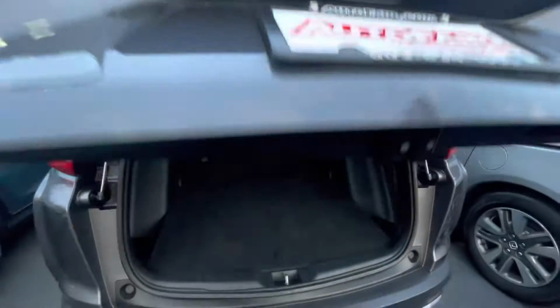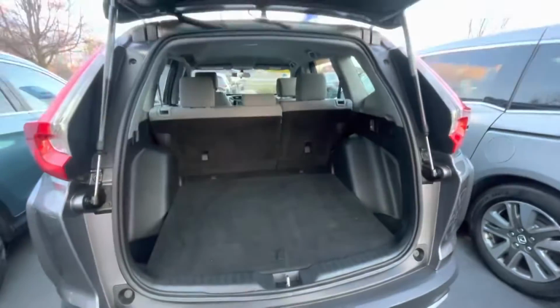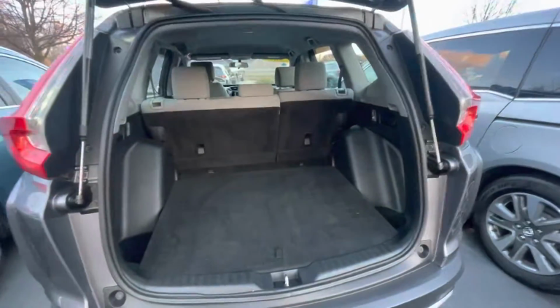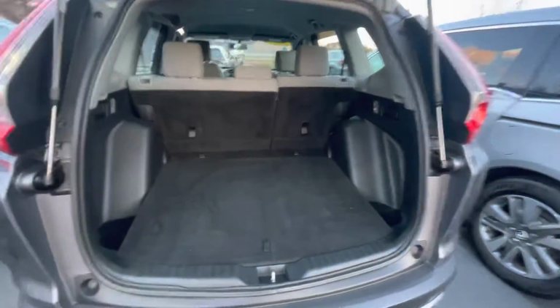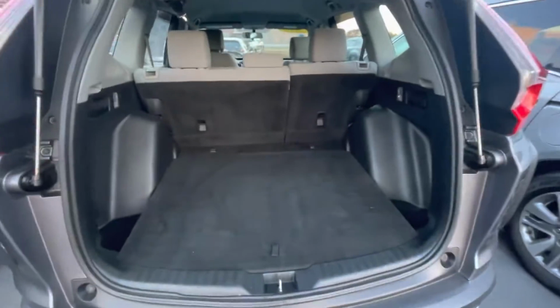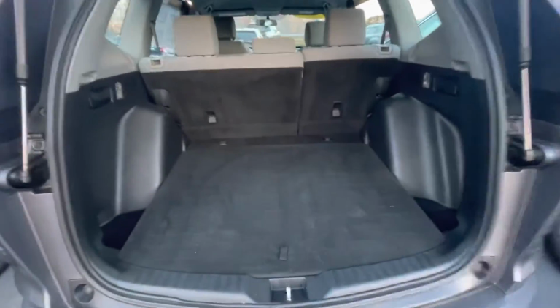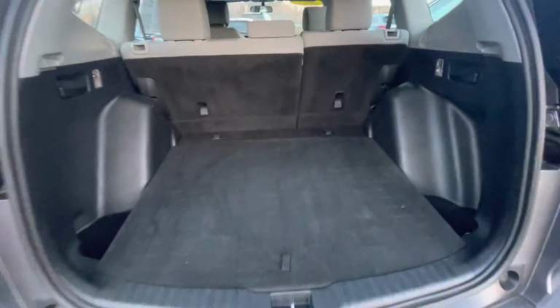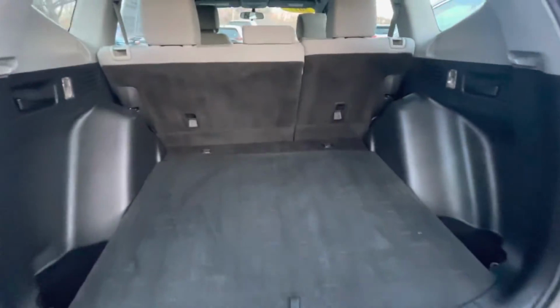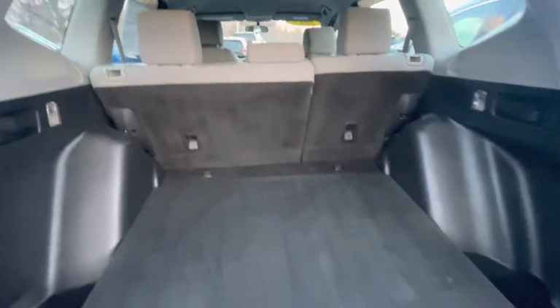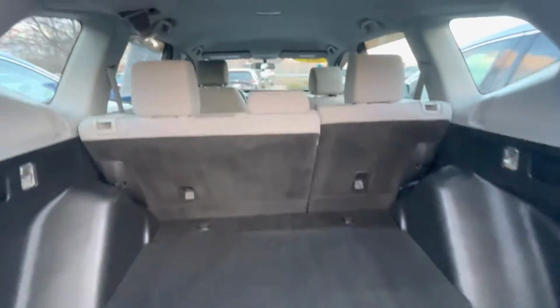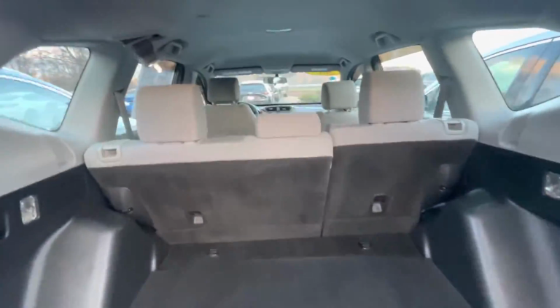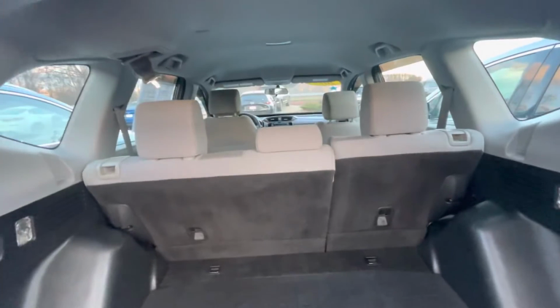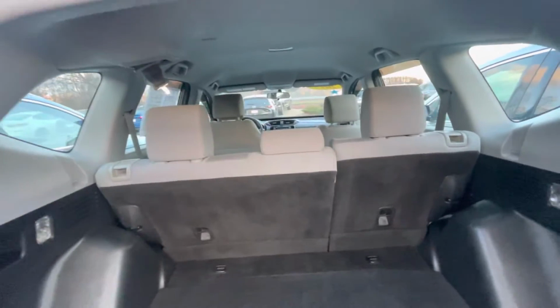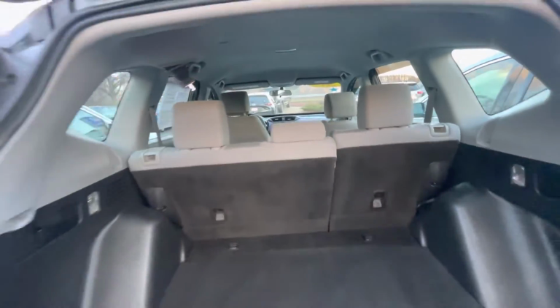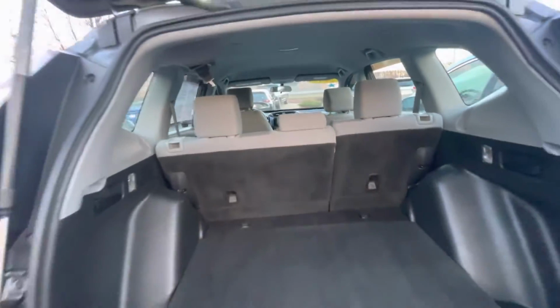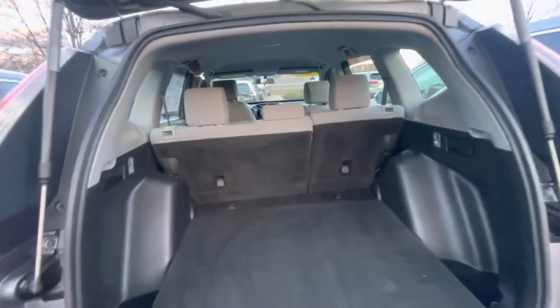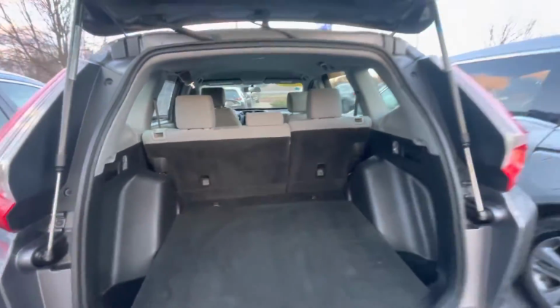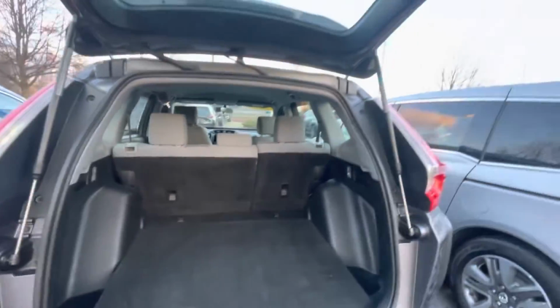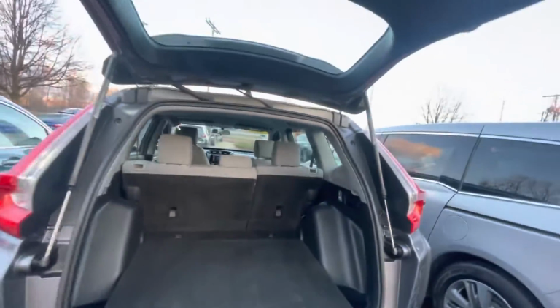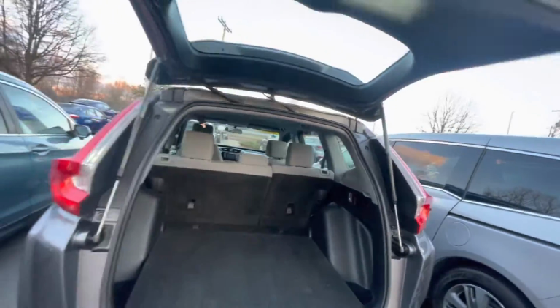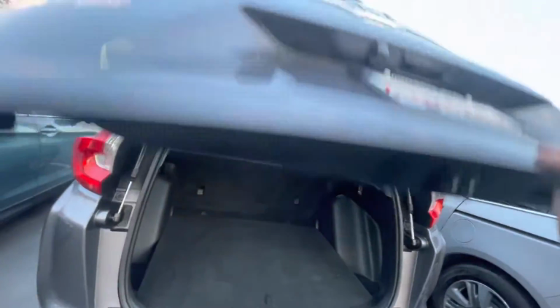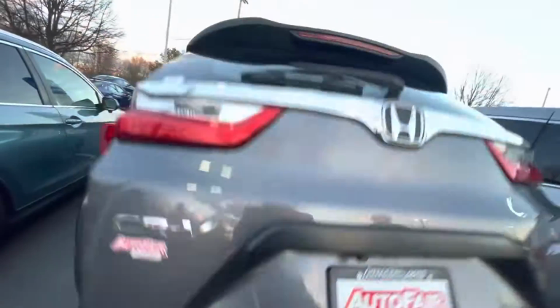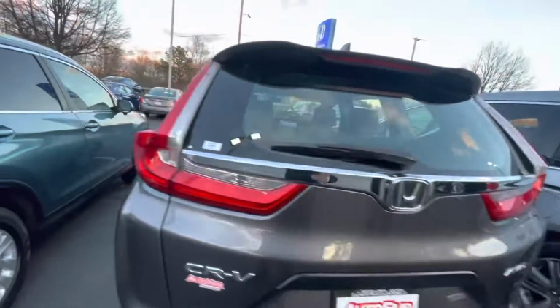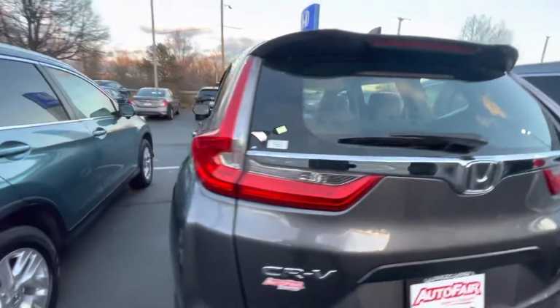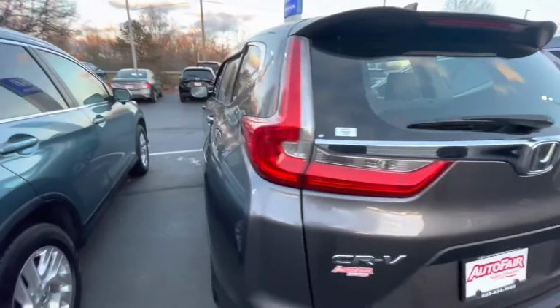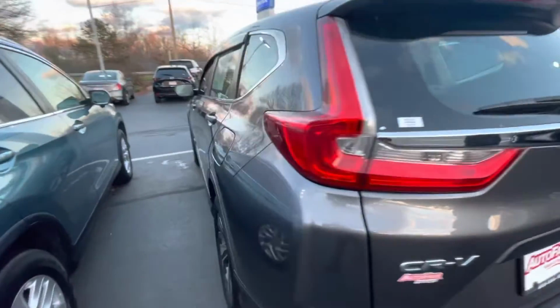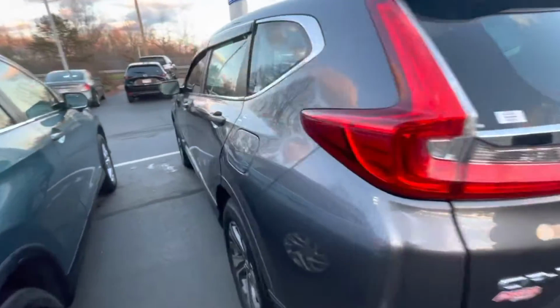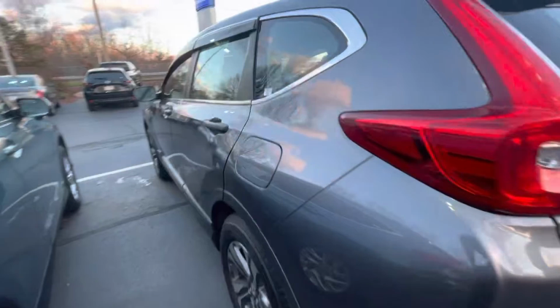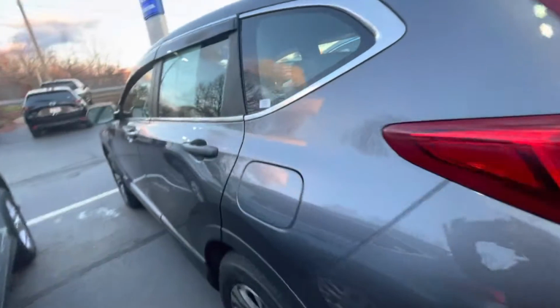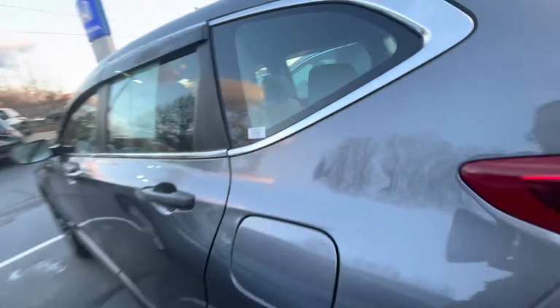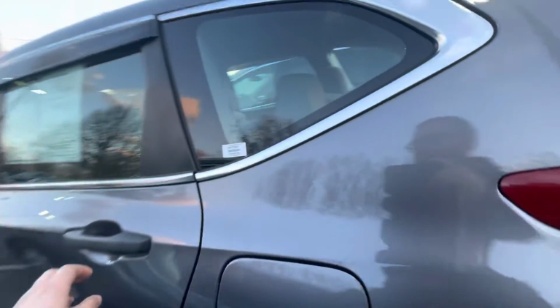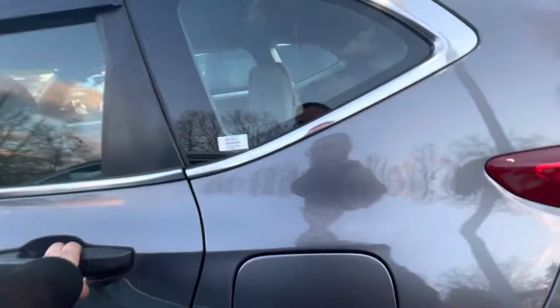As you can see, you've got a whole bunch of room in the trunk here. These seats do fold down in a 60-40 split for additional storage. I'm gonna go ahead and give you a look in that back seat.